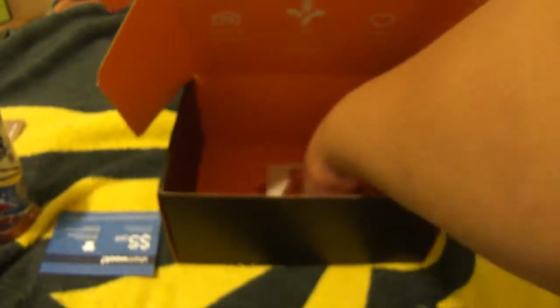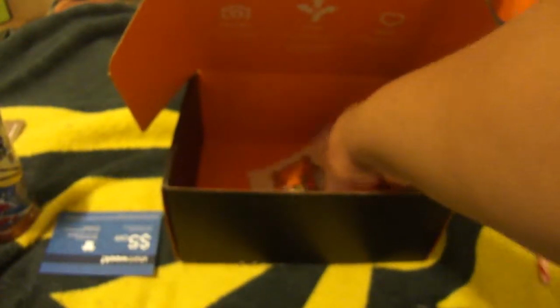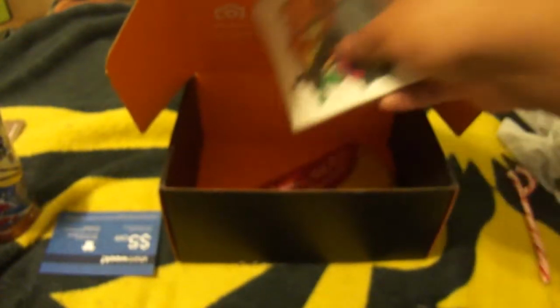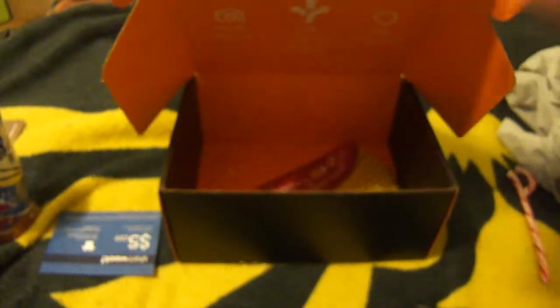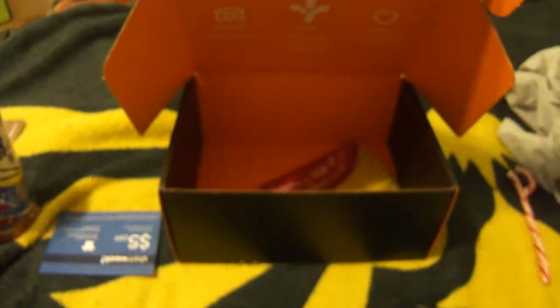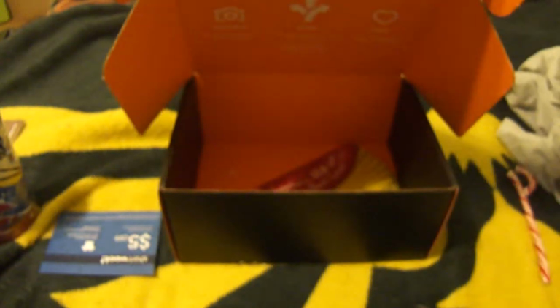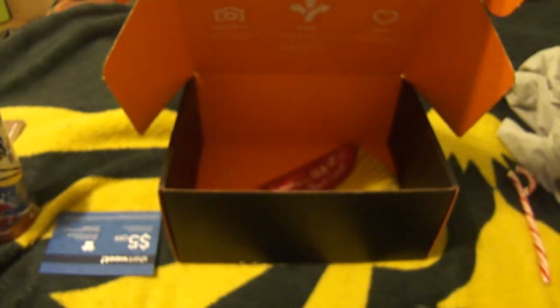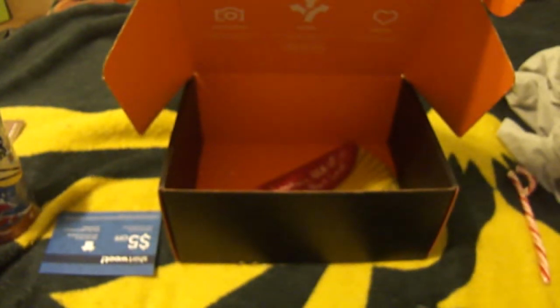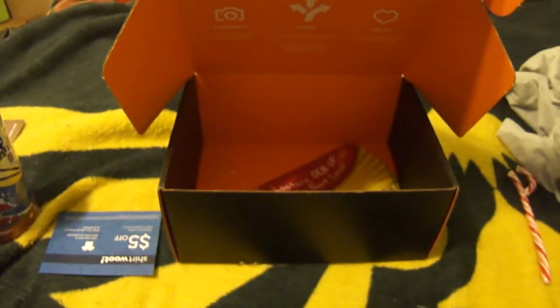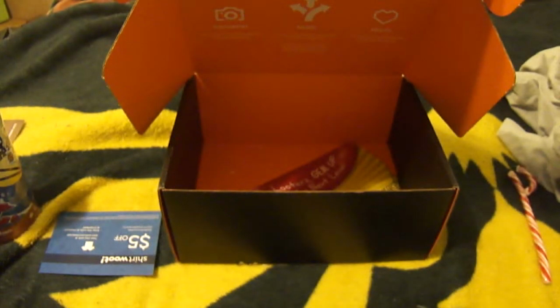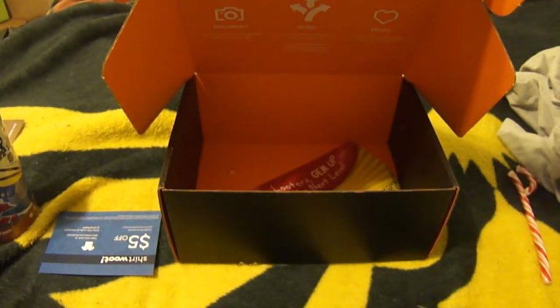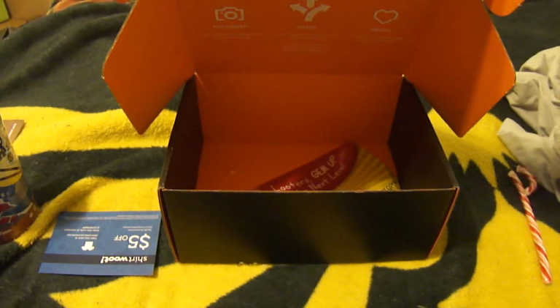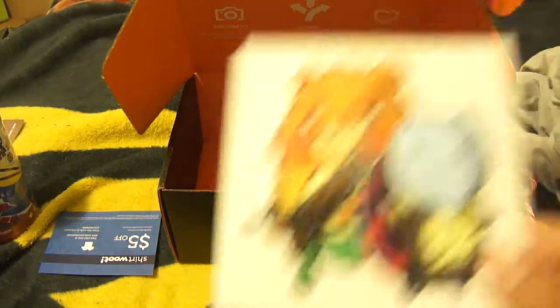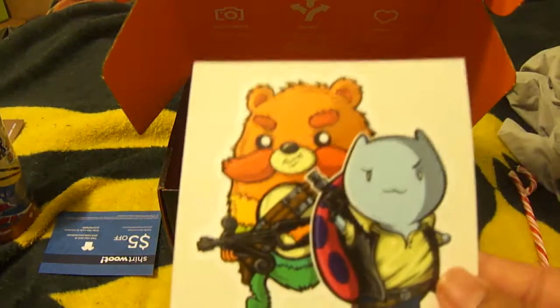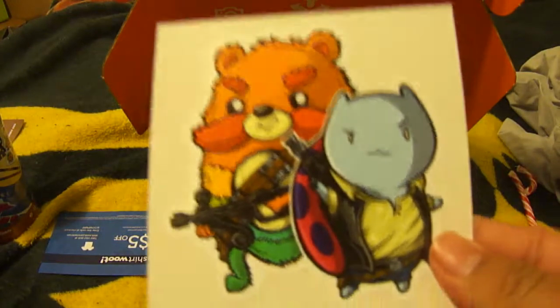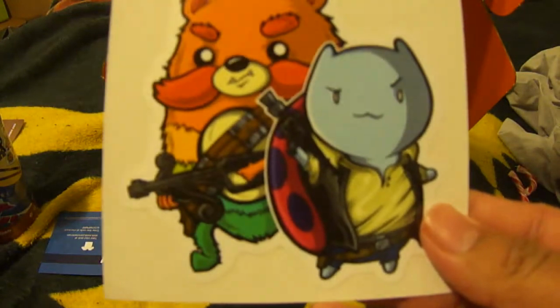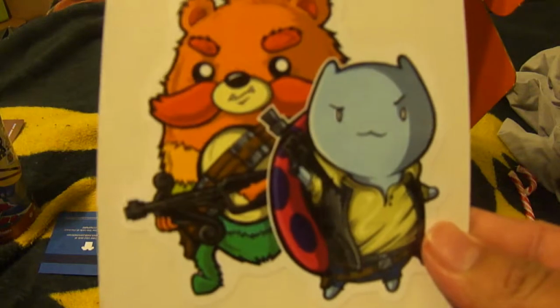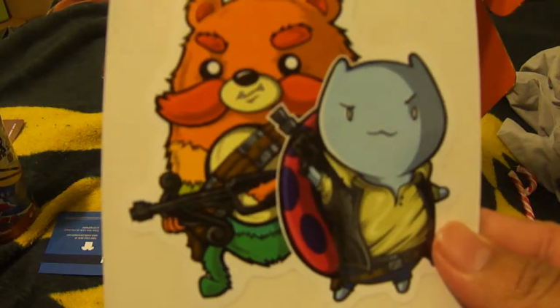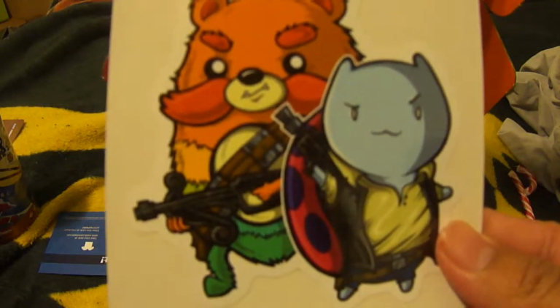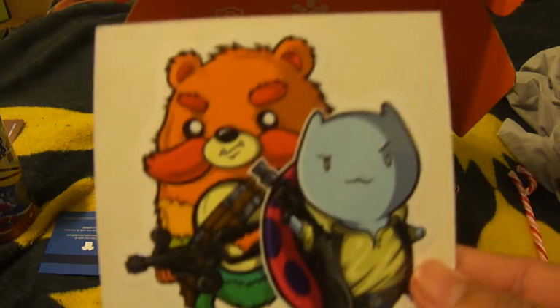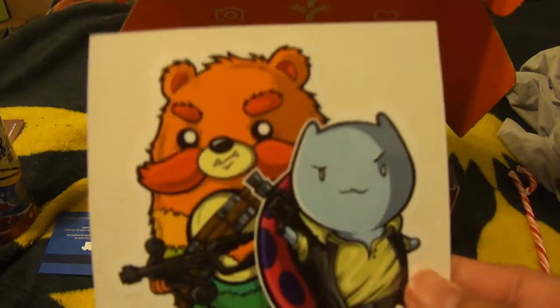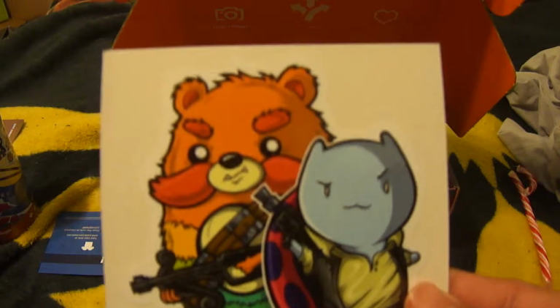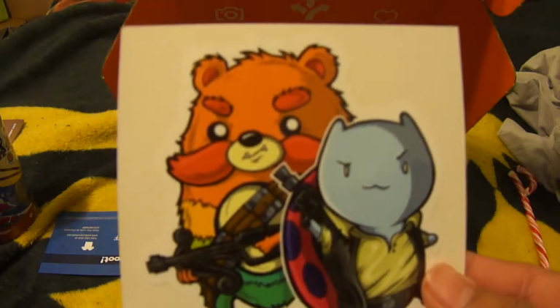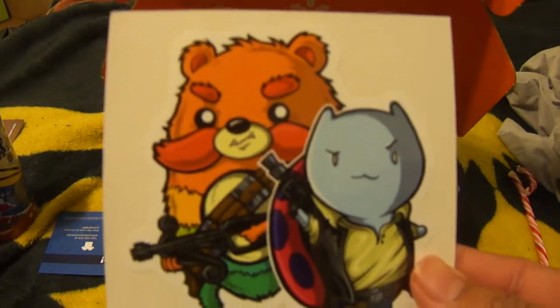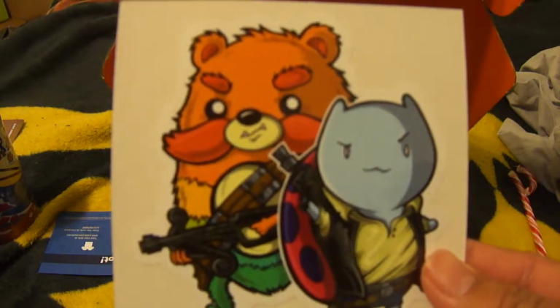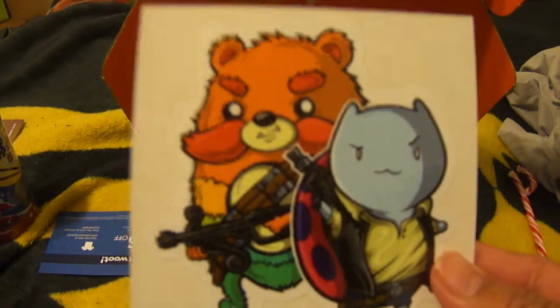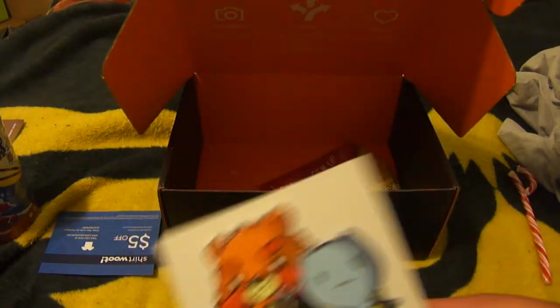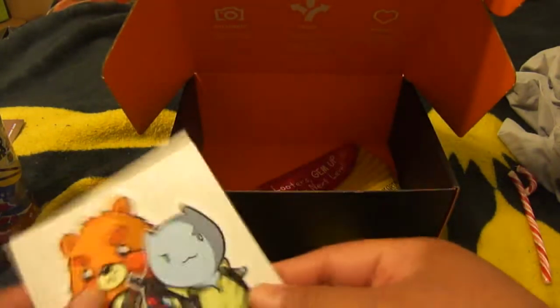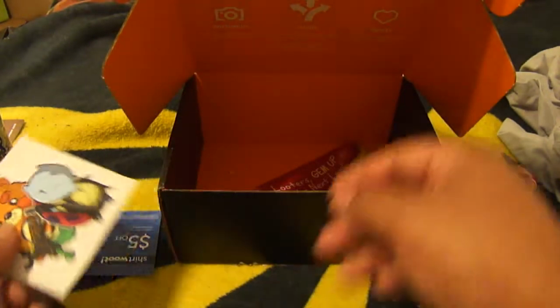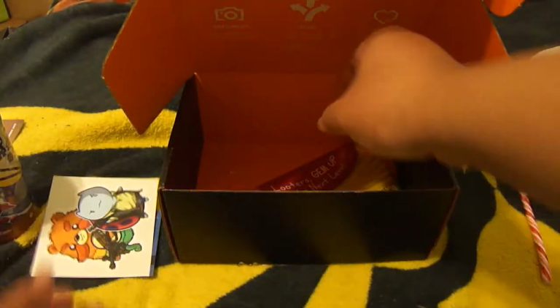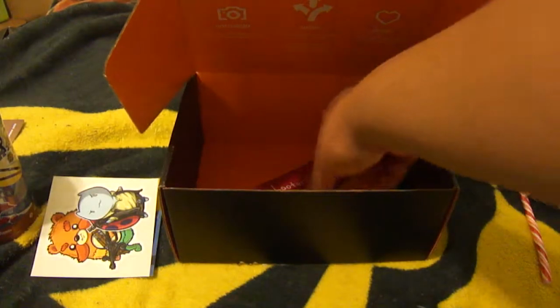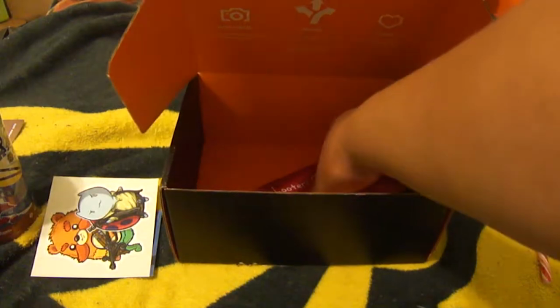We got some other stickers here. I'm not sure what this is actually, to be honest. So yeah, I got a sticker of that.